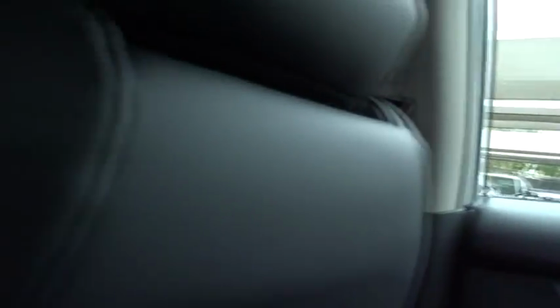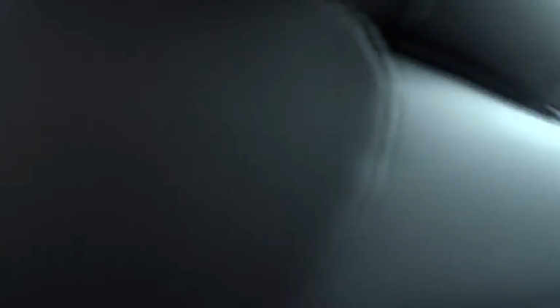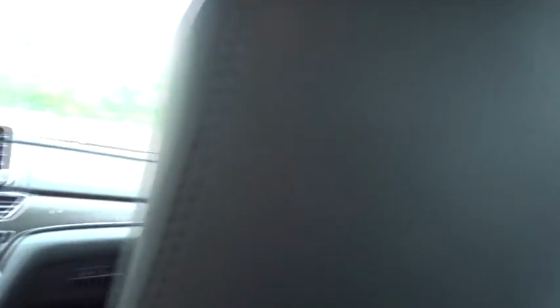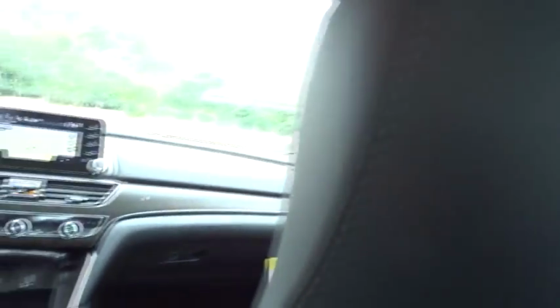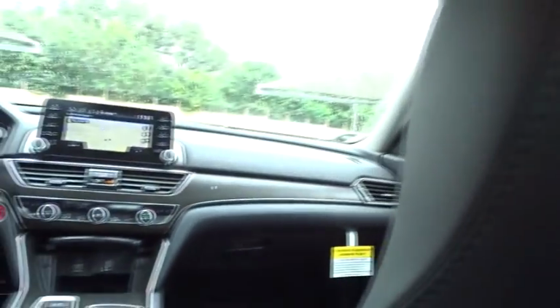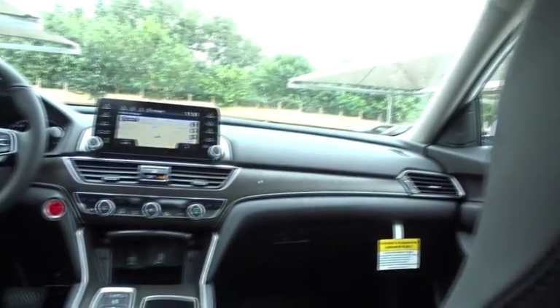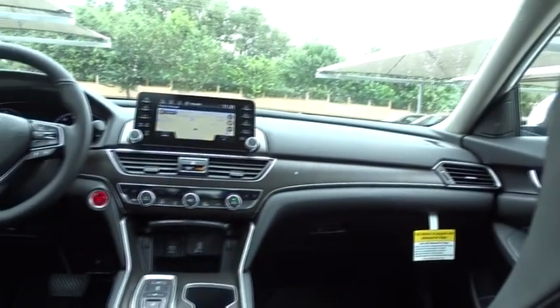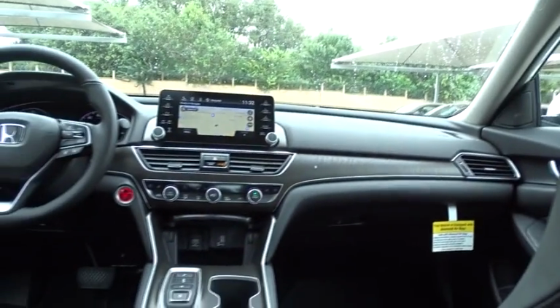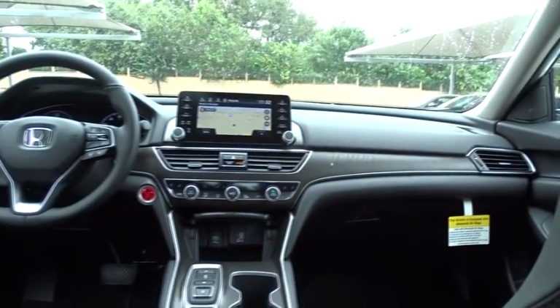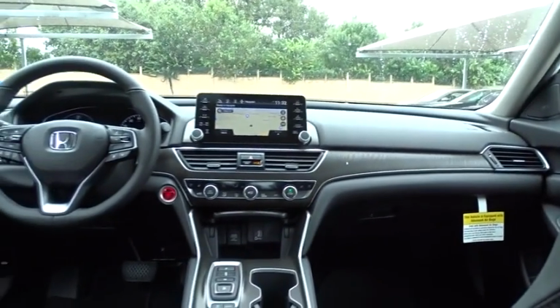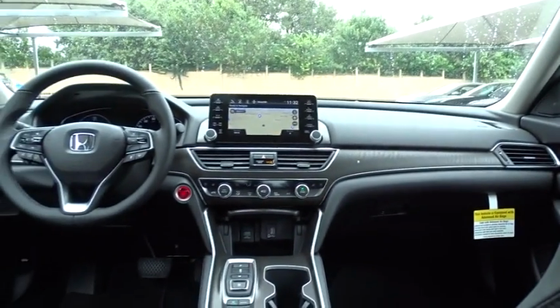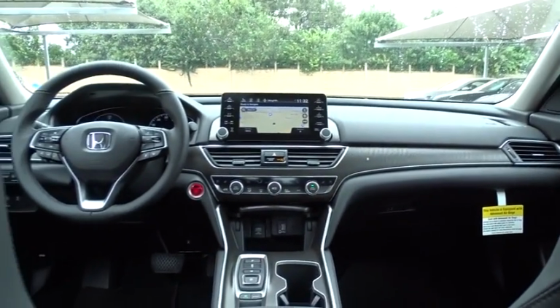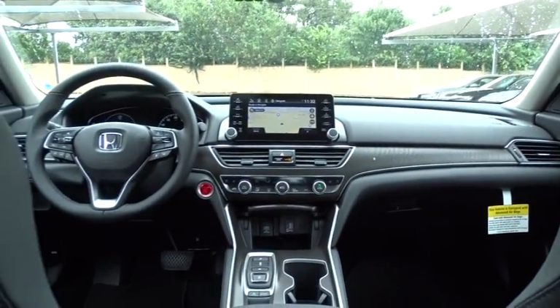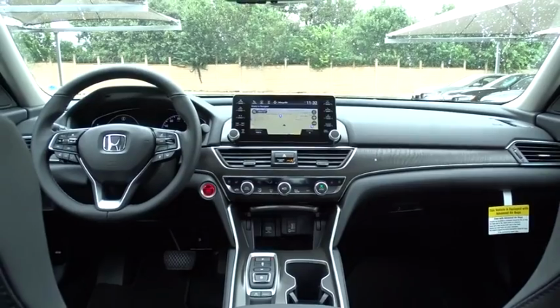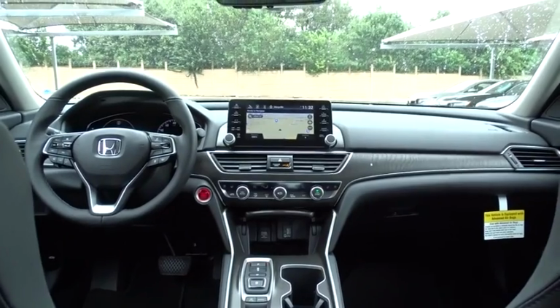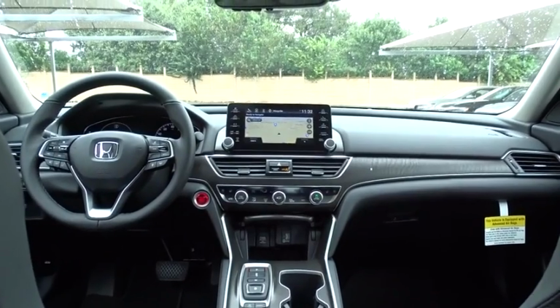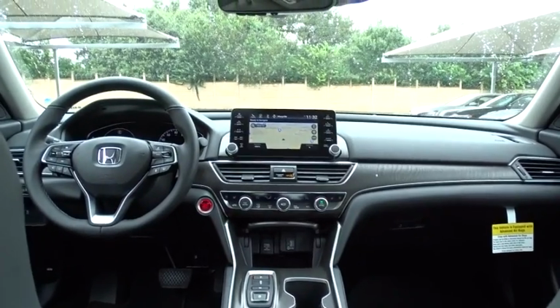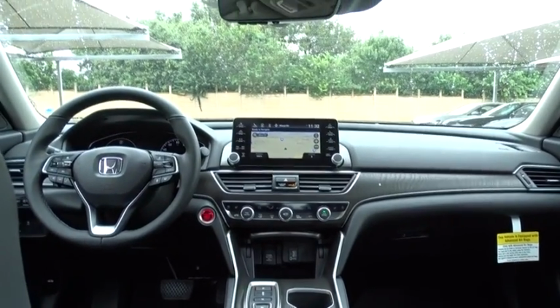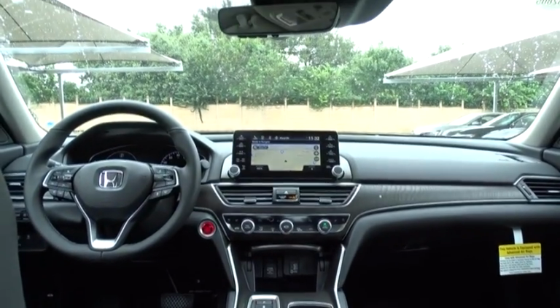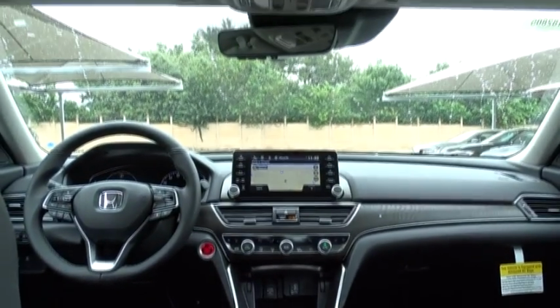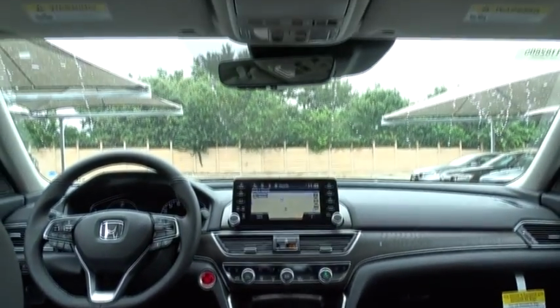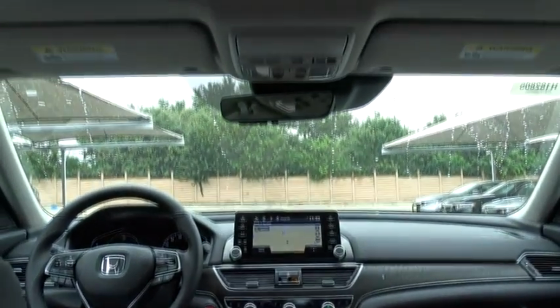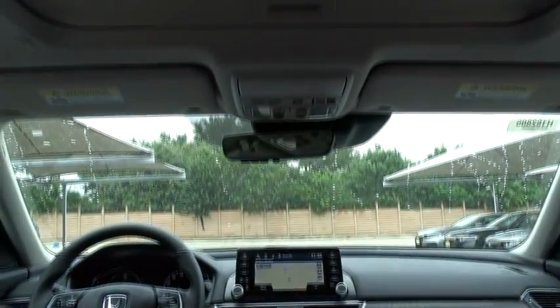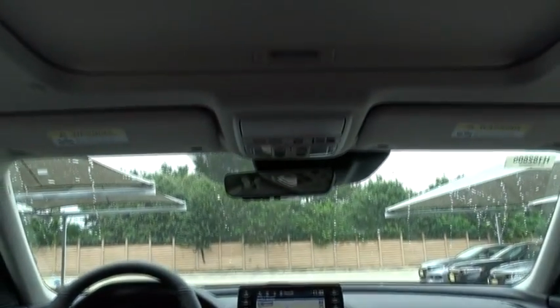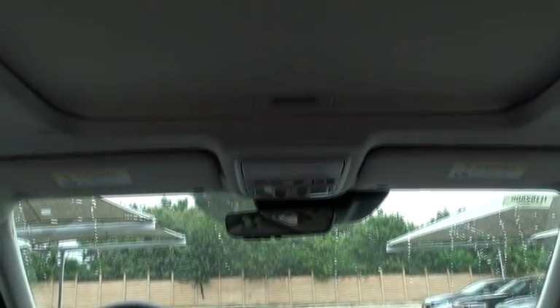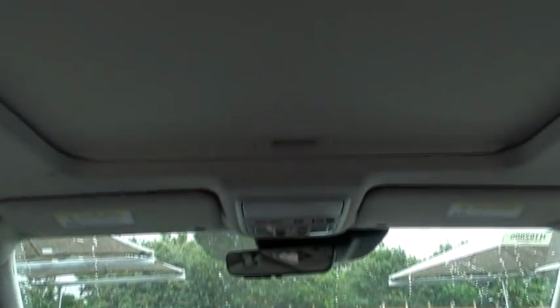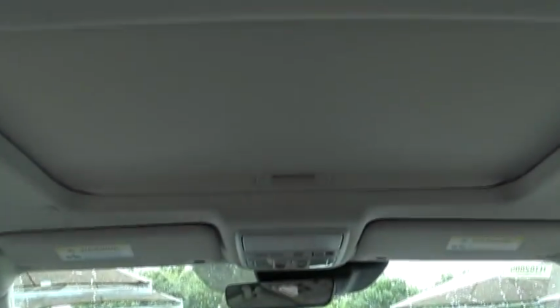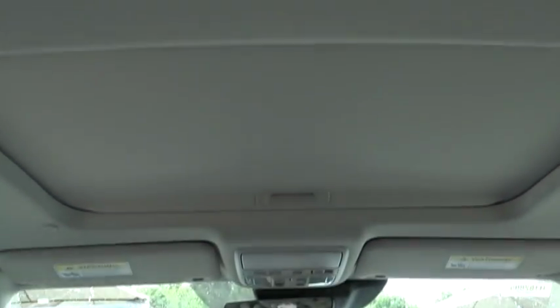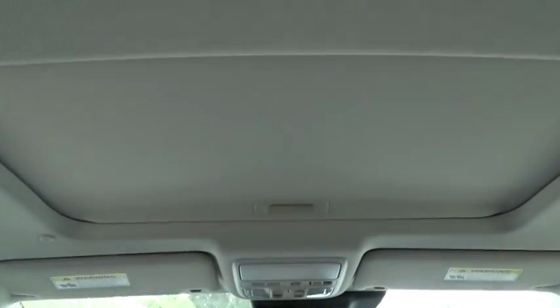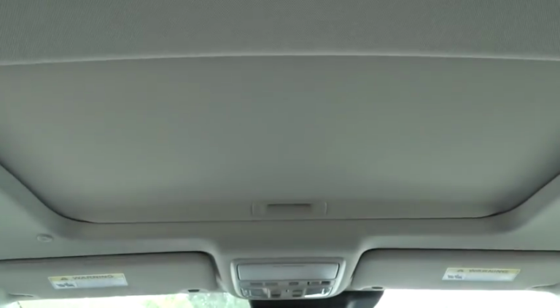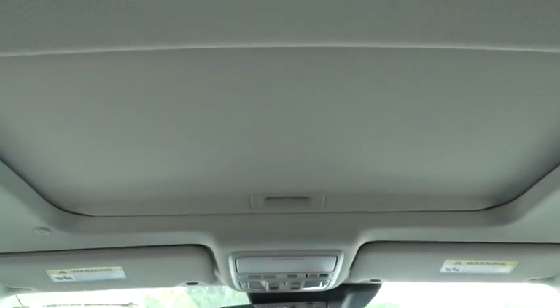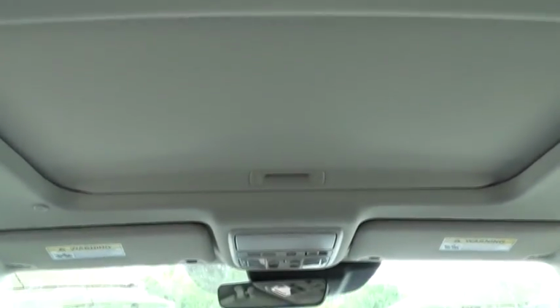Adjustable steering wheel, power steering, automatic transmission, front-wheel drive, four-wheel disc brakes, aluminum wheels, cruise control.